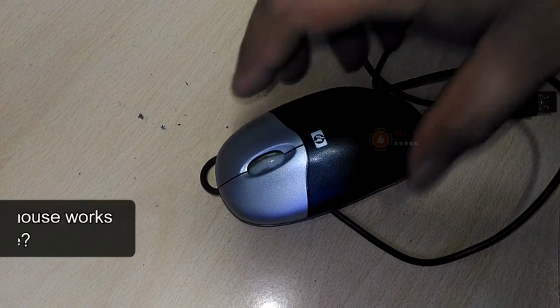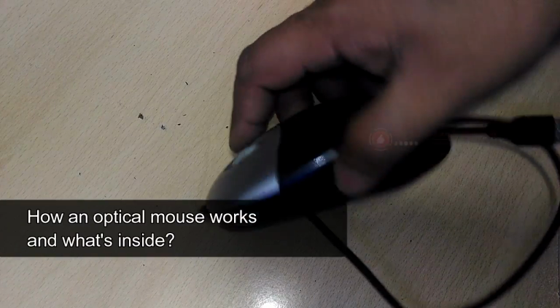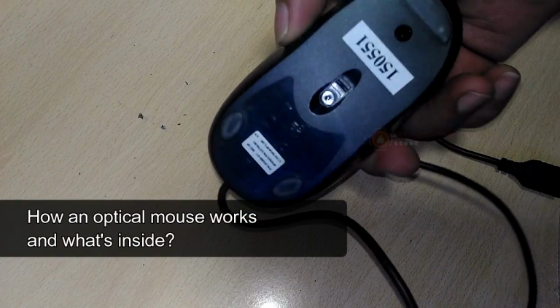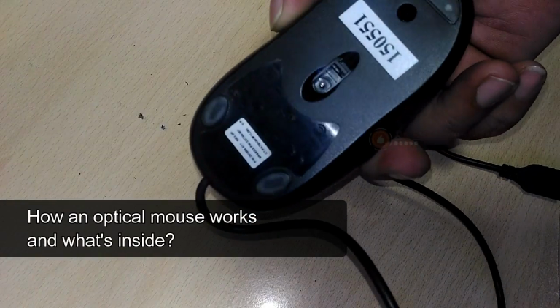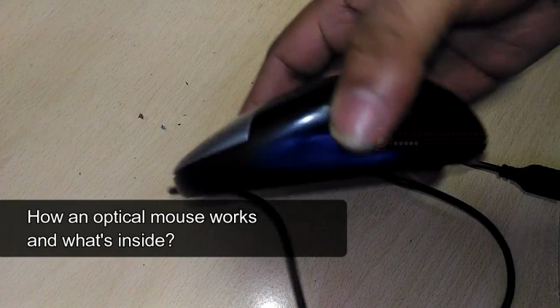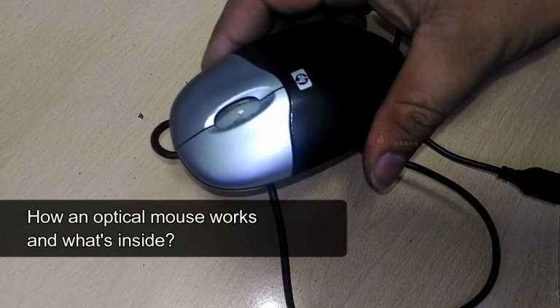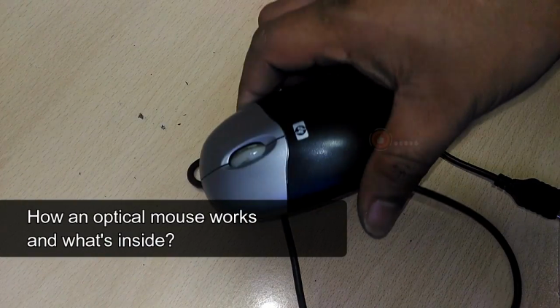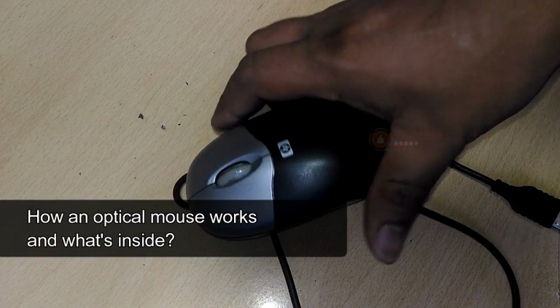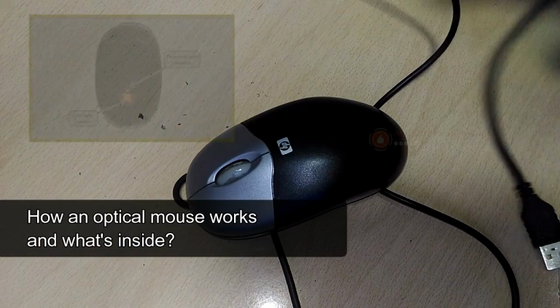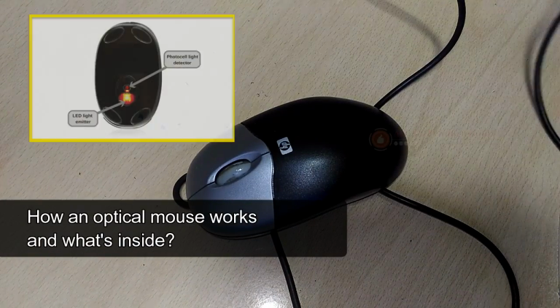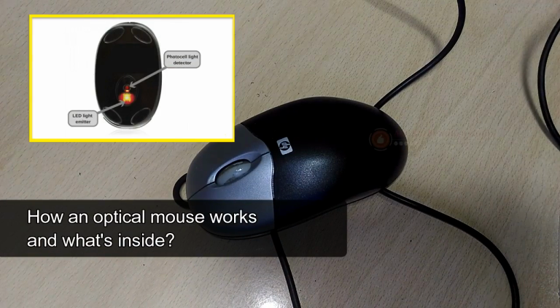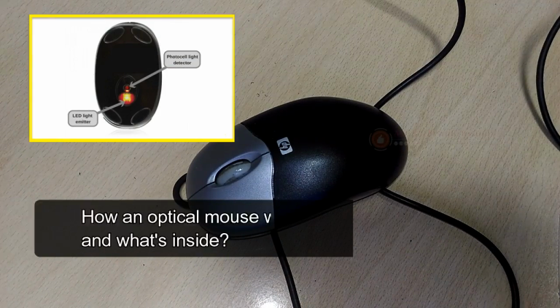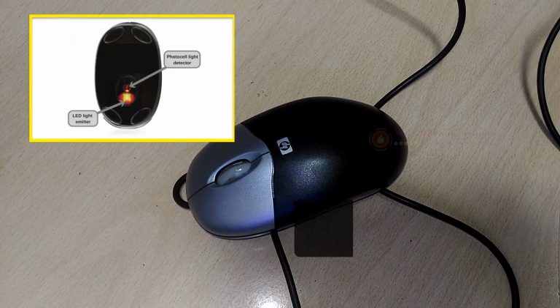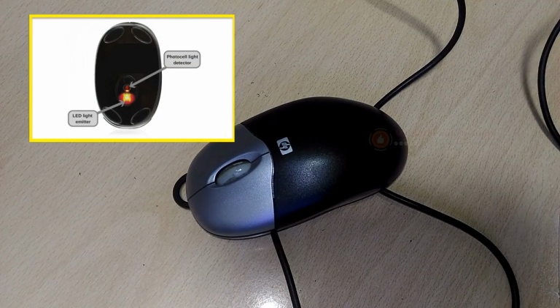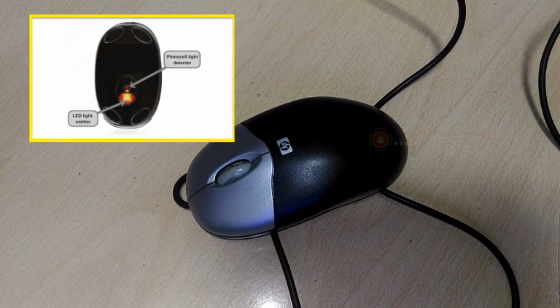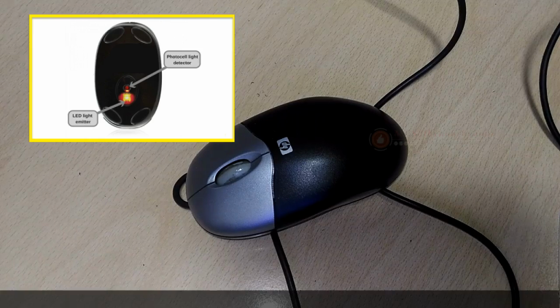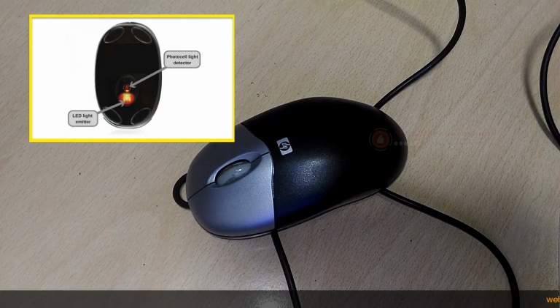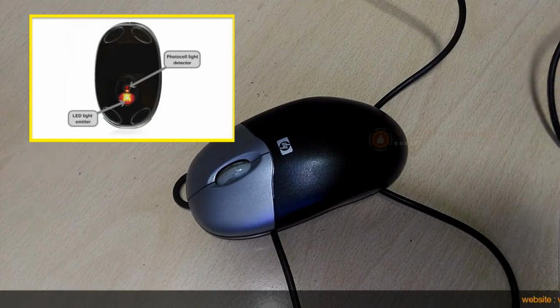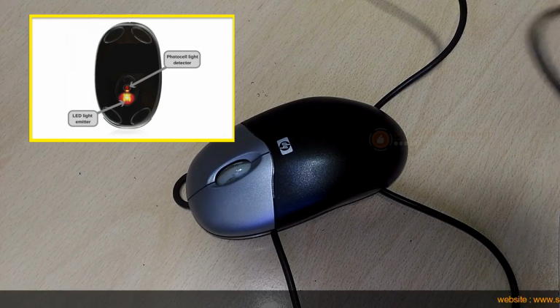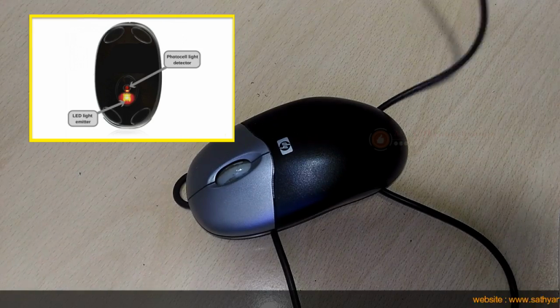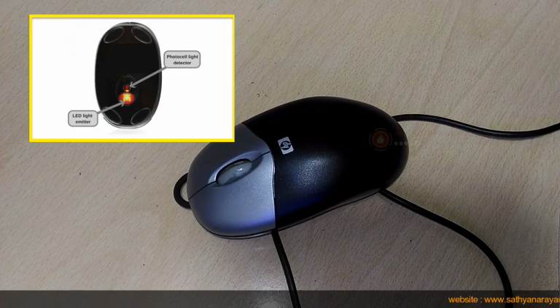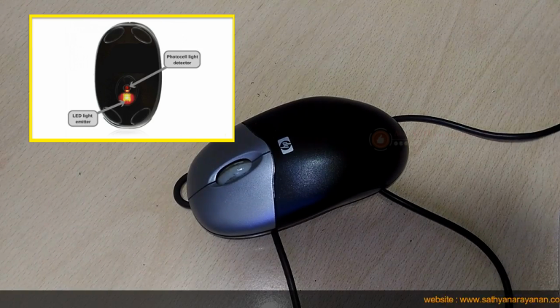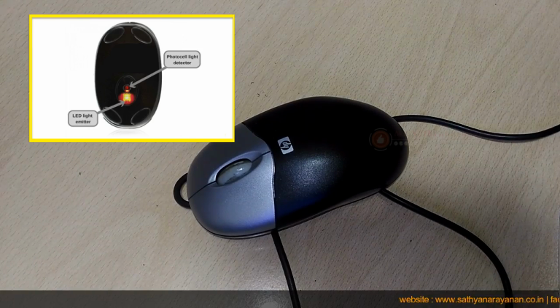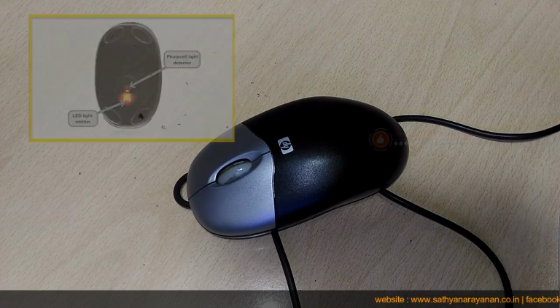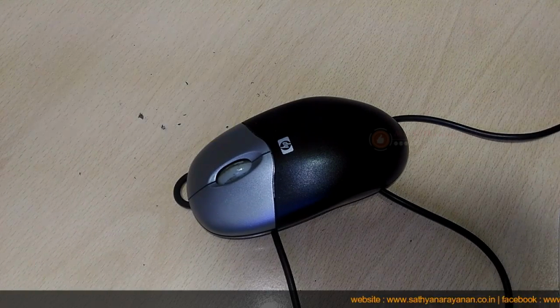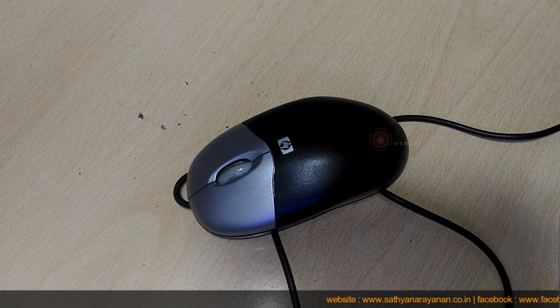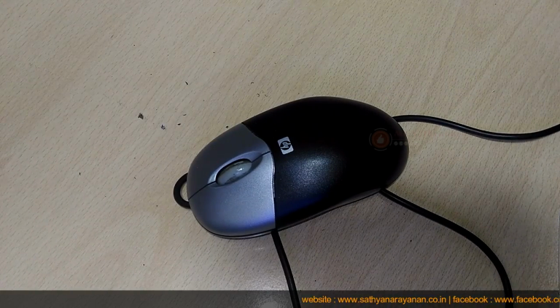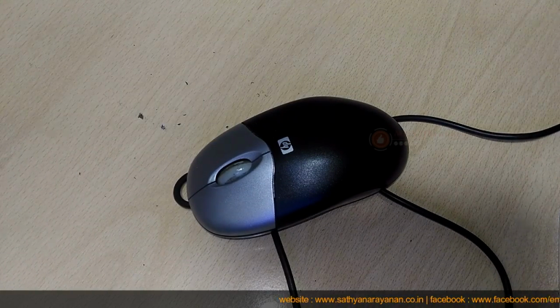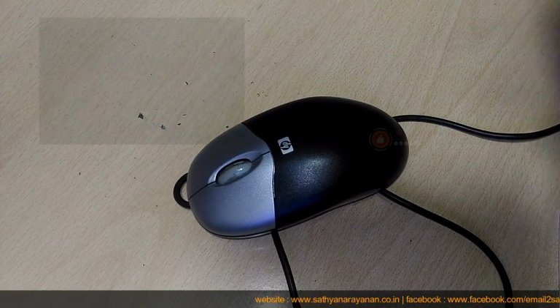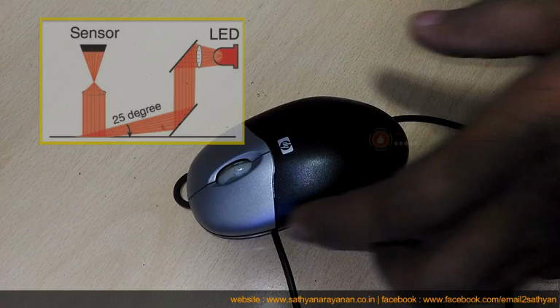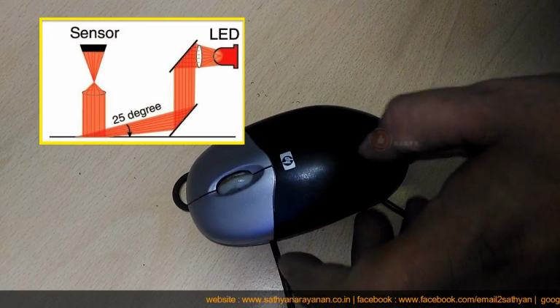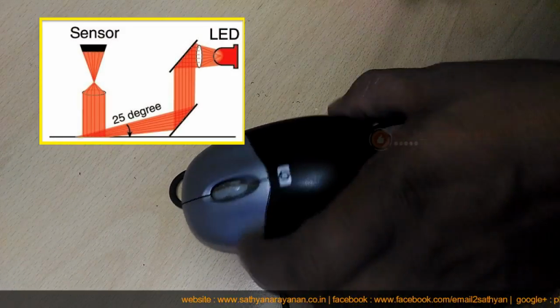An optical mouse works in a completely different way. It shines a bright light down onto your desk from an LED (light emitting diode) mounted on the bottom of the mouse. The light bounces straight back up off the desk into a photo cell (photoelectric cell) also mounted under the mouse.